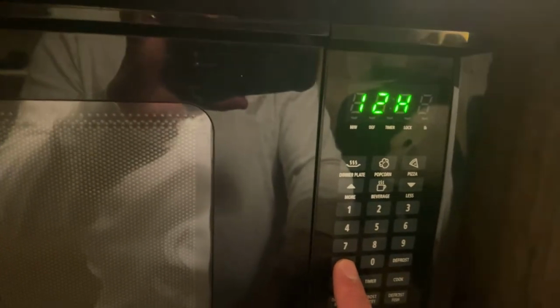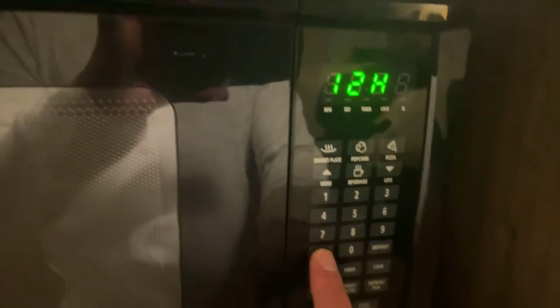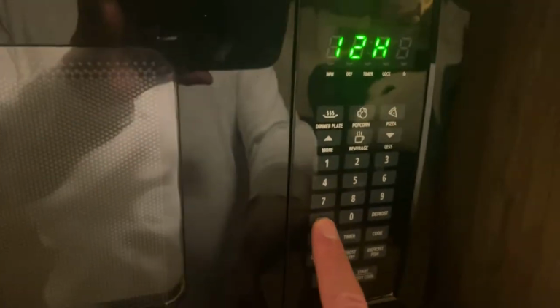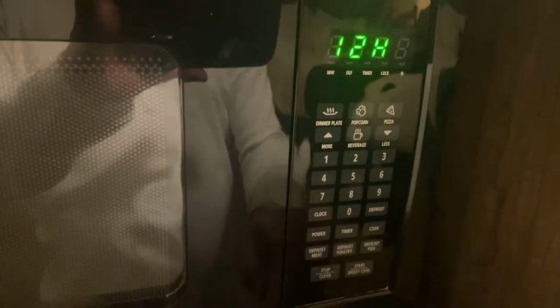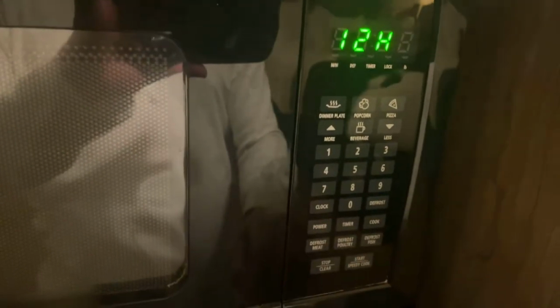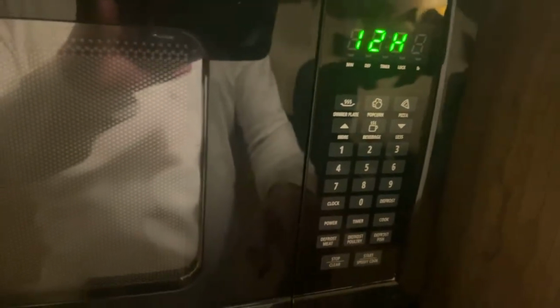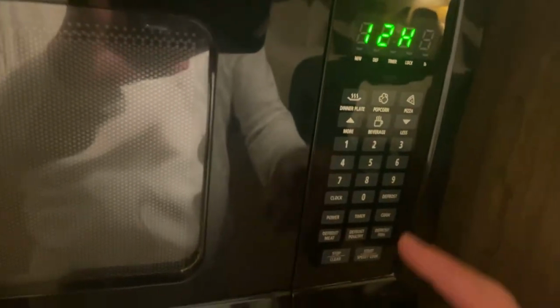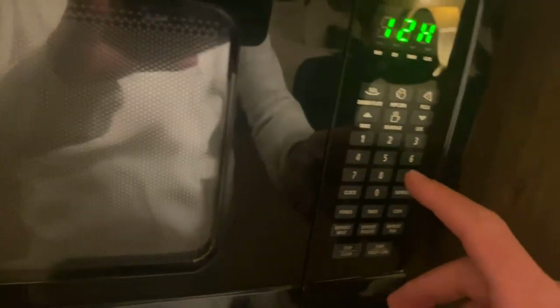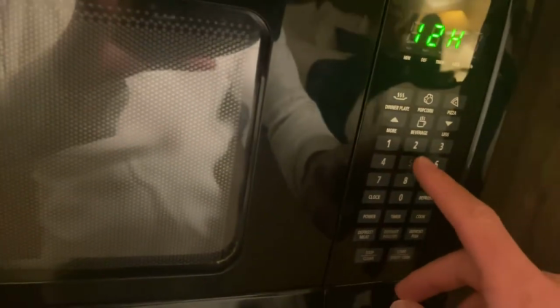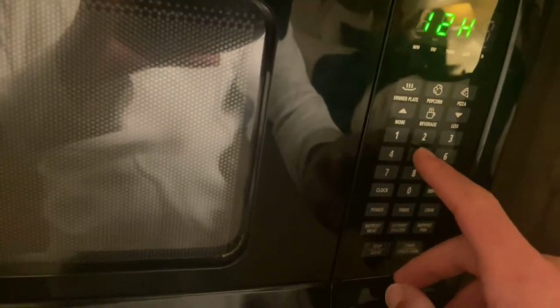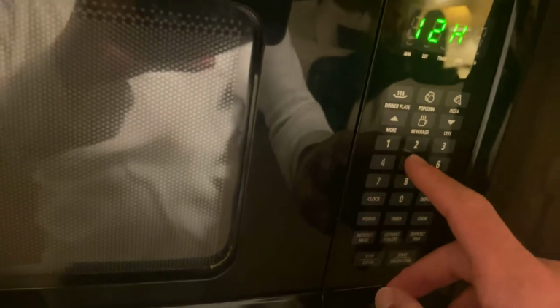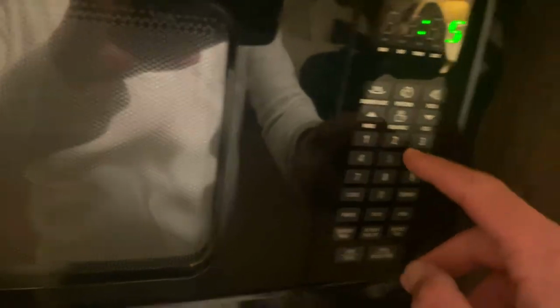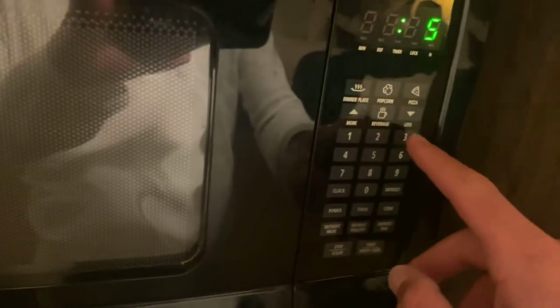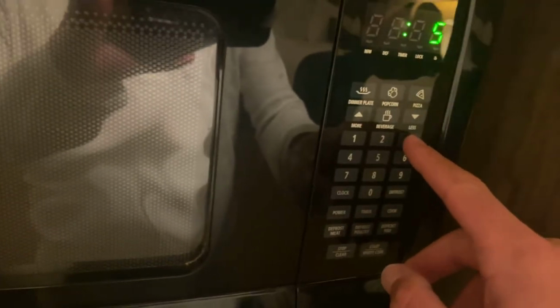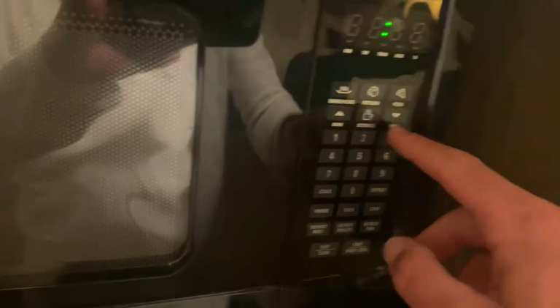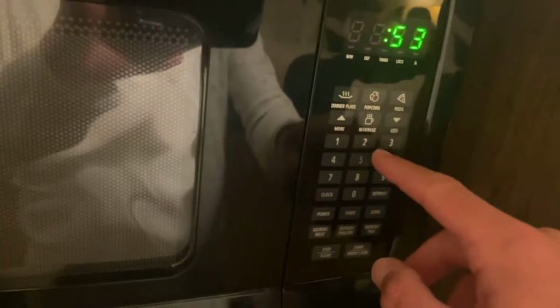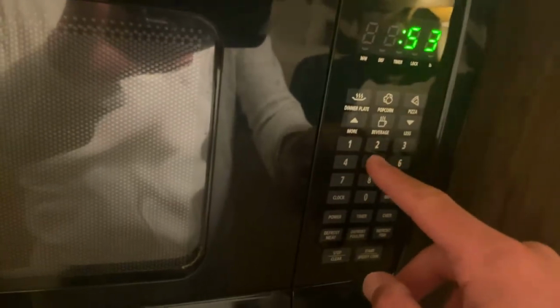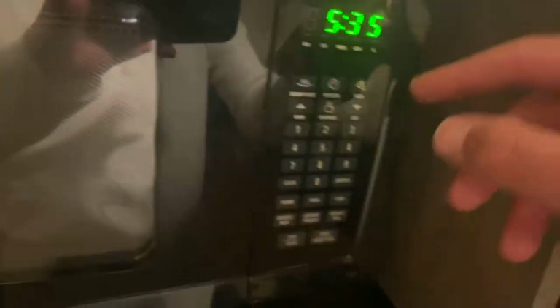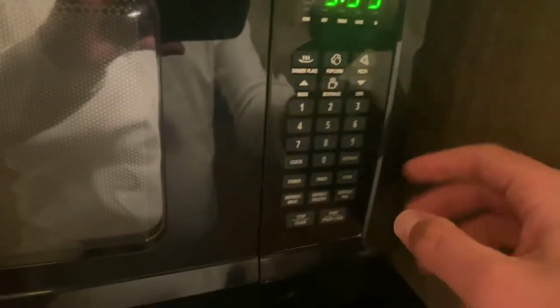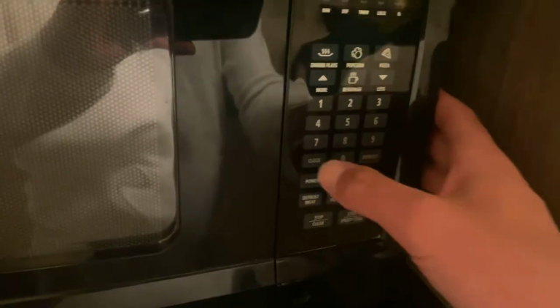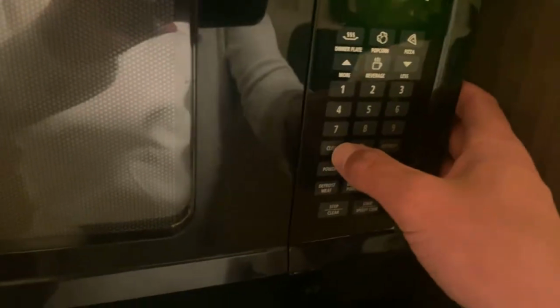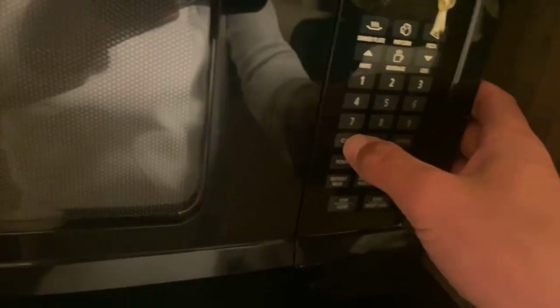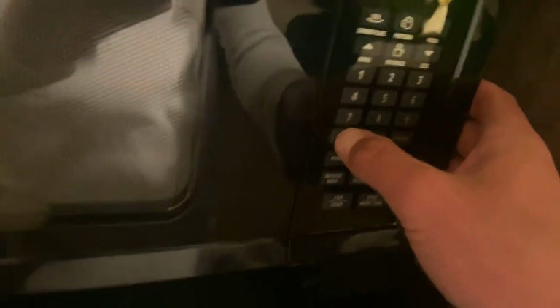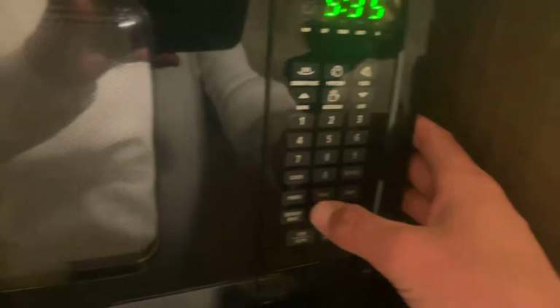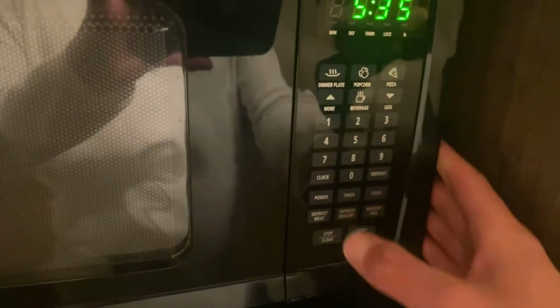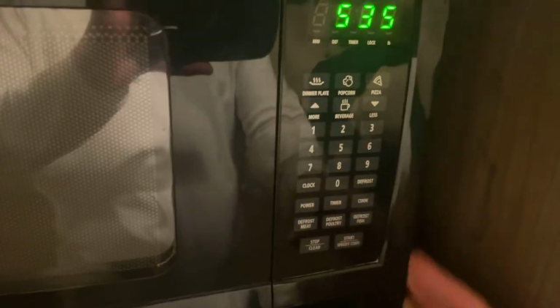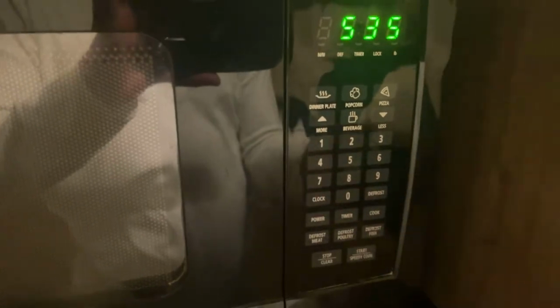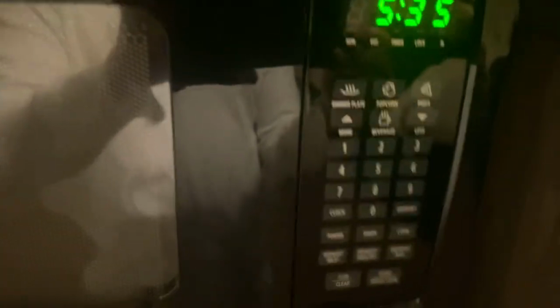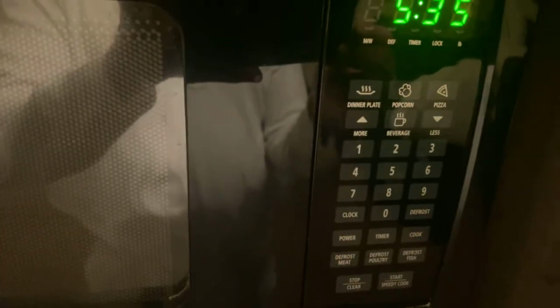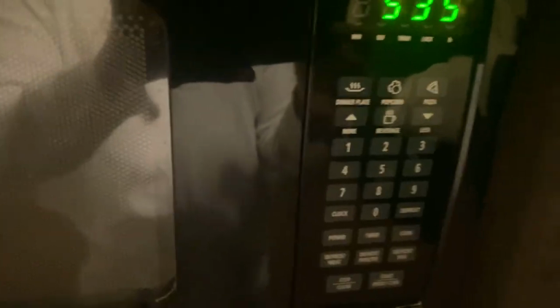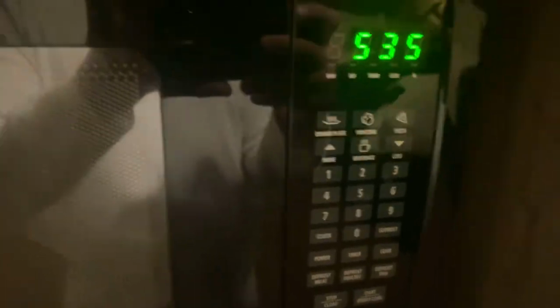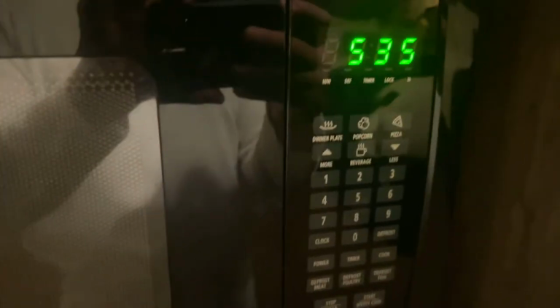We're going to go with the 12-hour clock, and then just type in the time — 5:35 — and hit clock again, and there you go, time set.